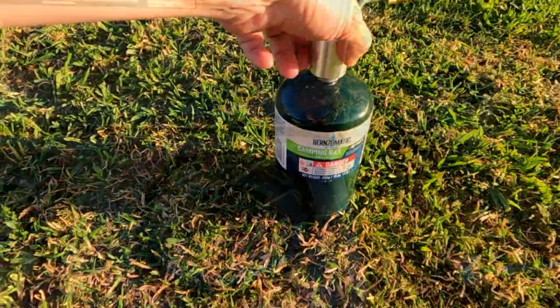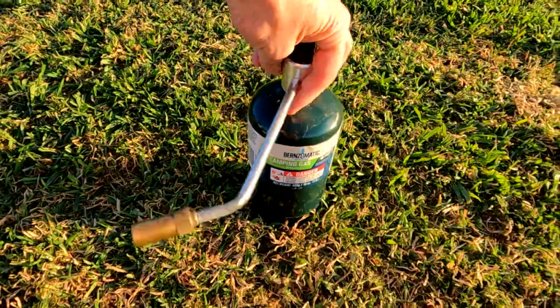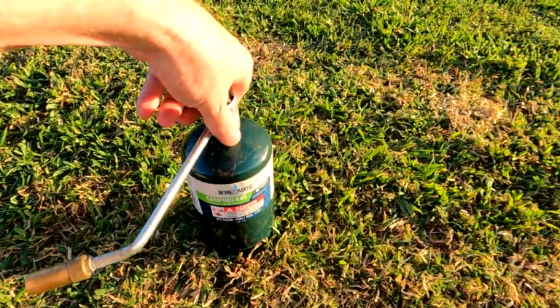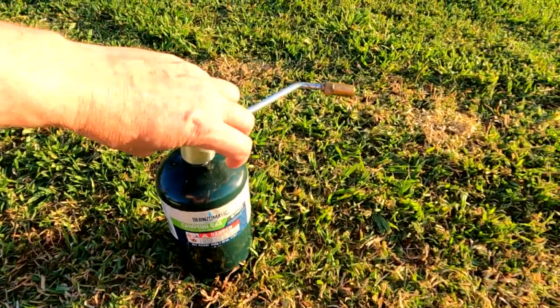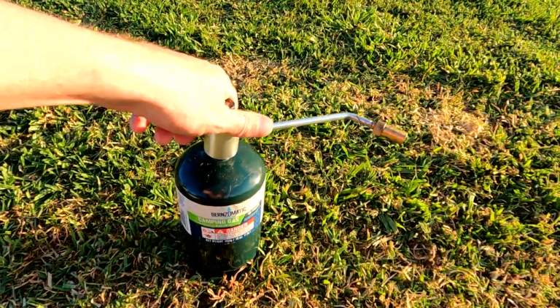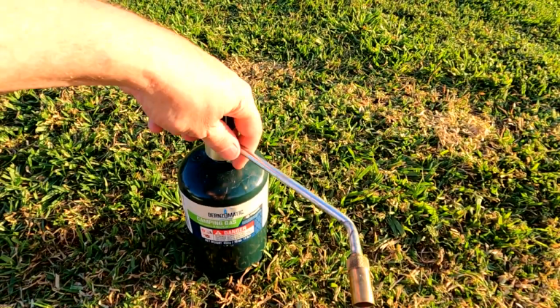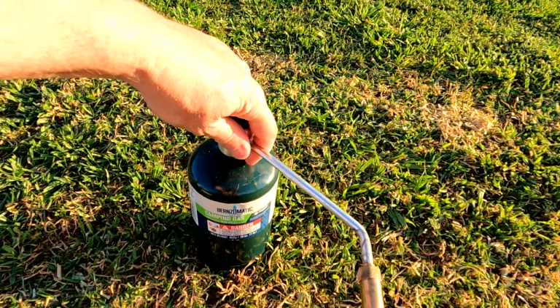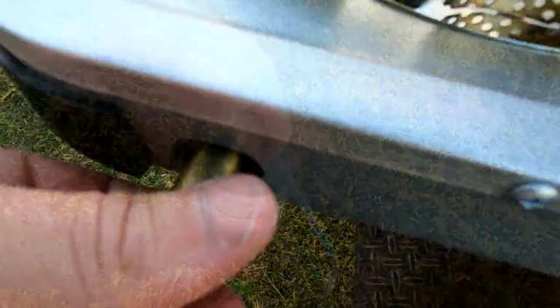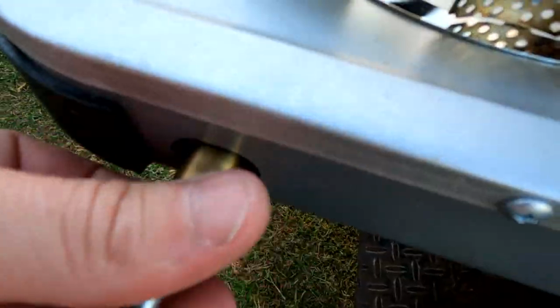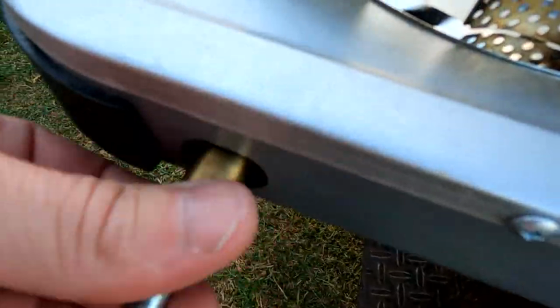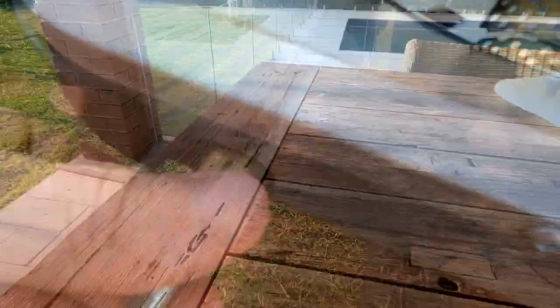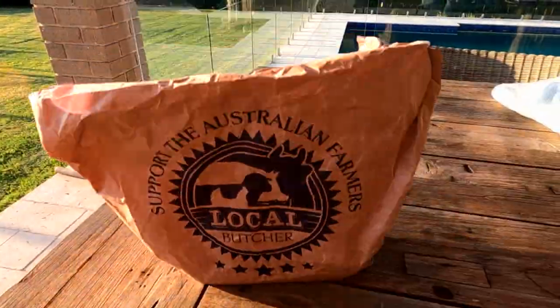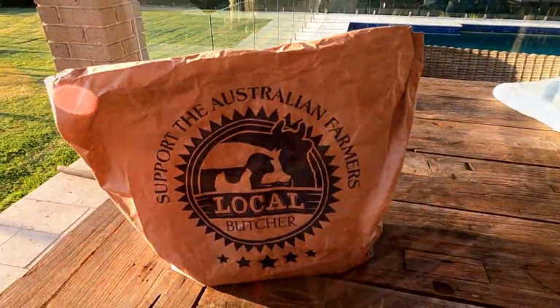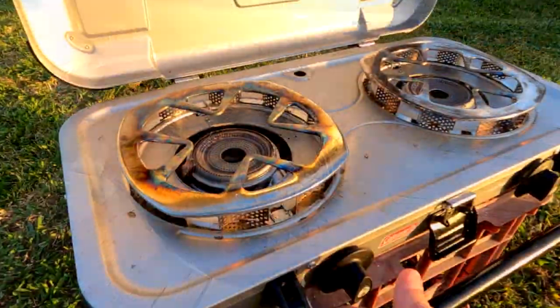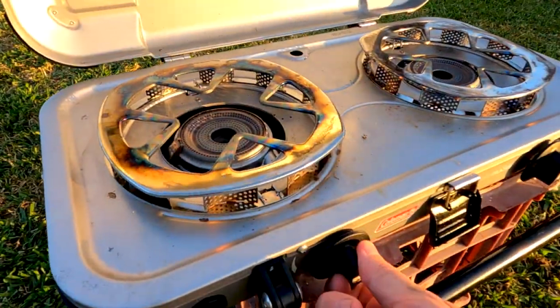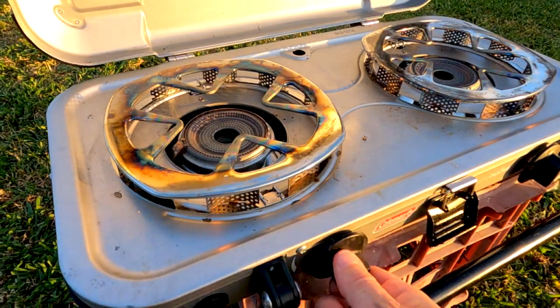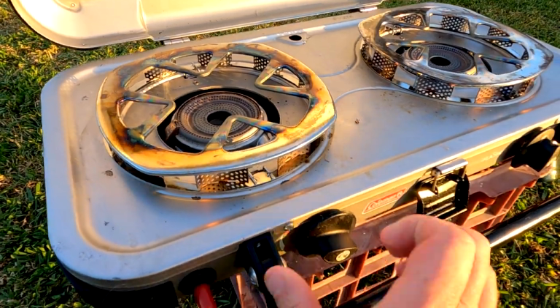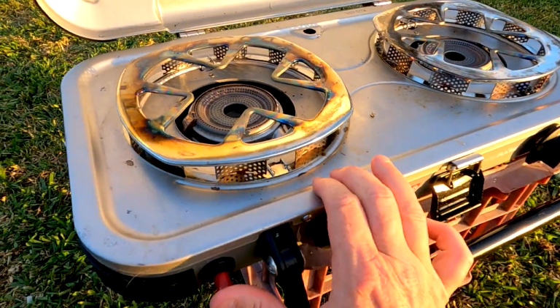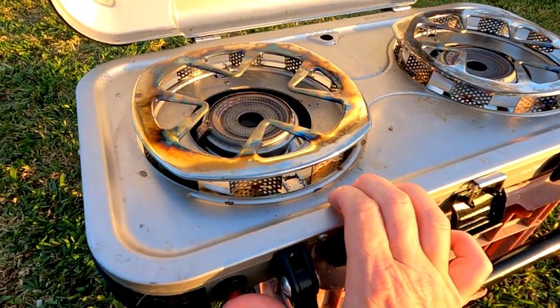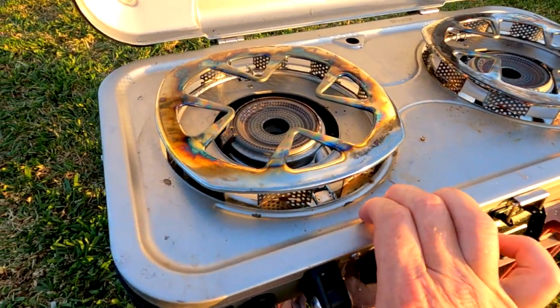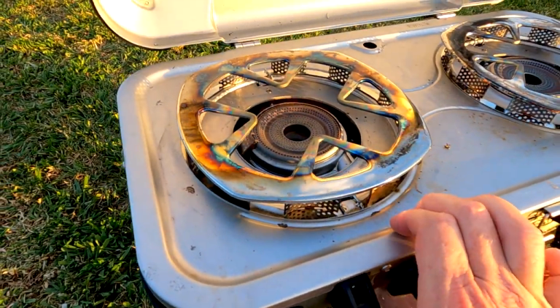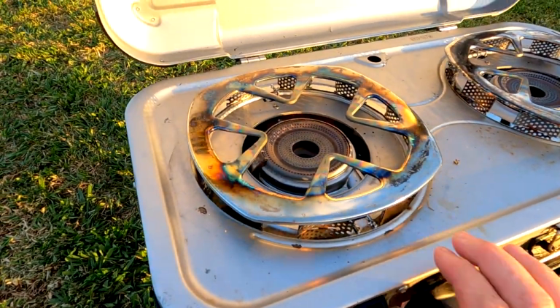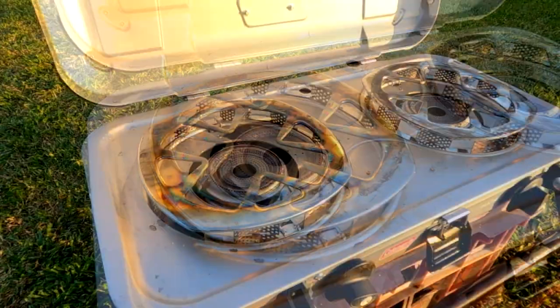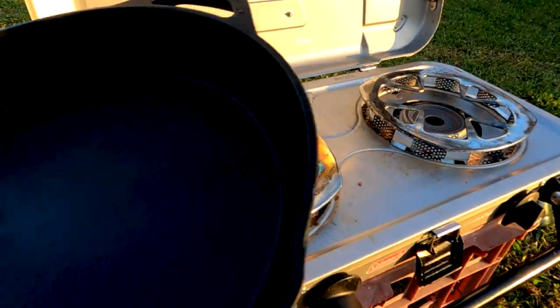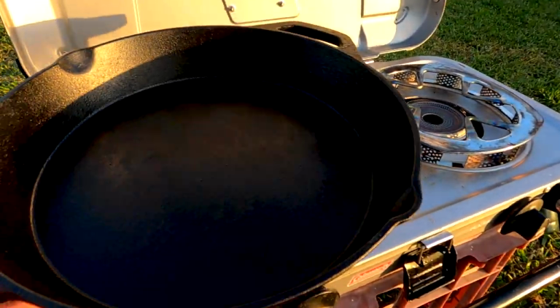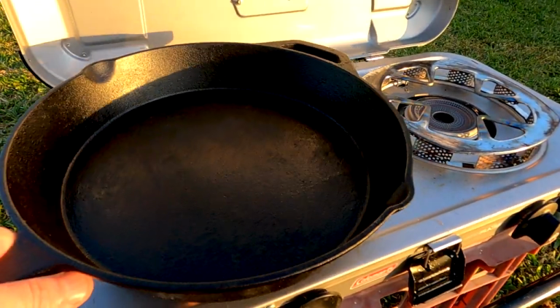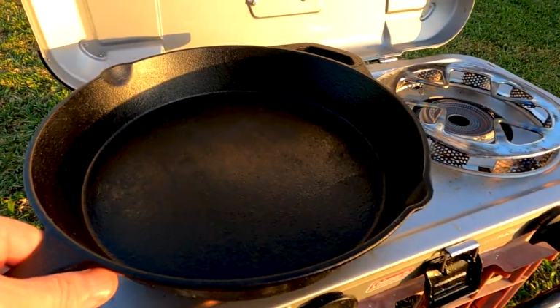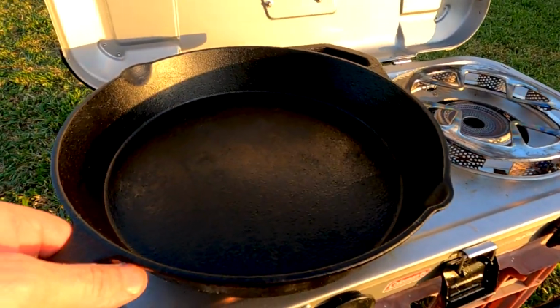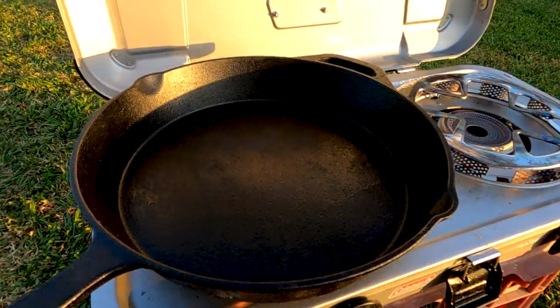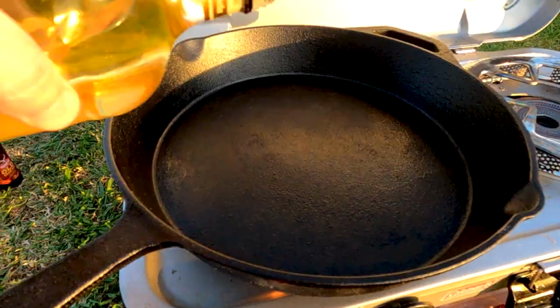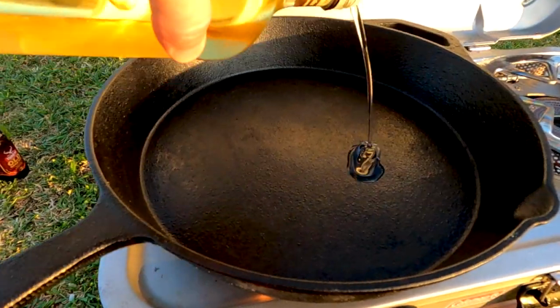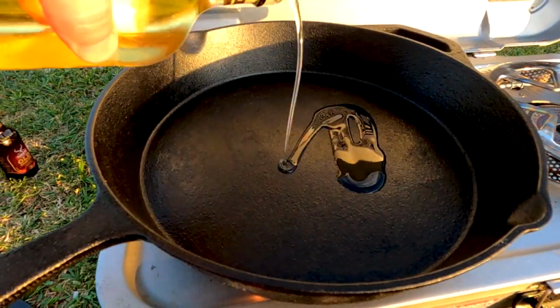The main ingredient is lamb shanks, and you want to make sure you support your local butcher with some good quality meat. Fire up the barbie, drop on the cast iron skillet, put some oil in and let it get up to temperature.